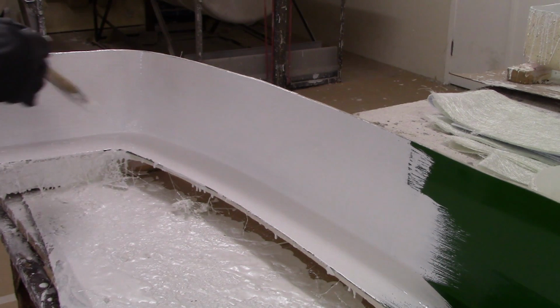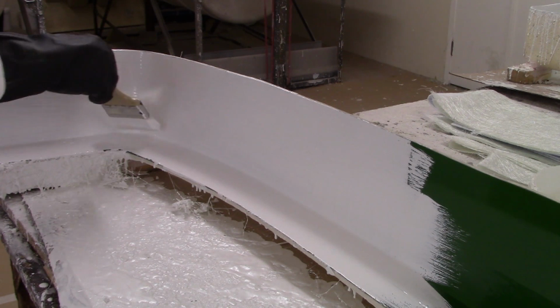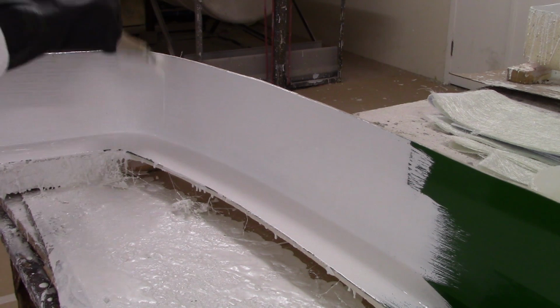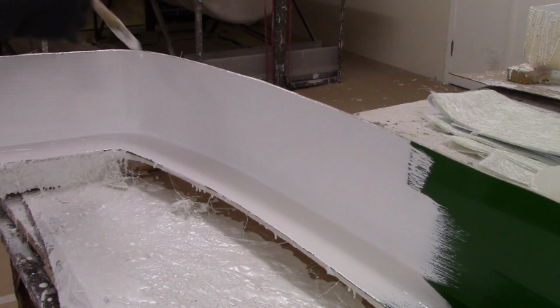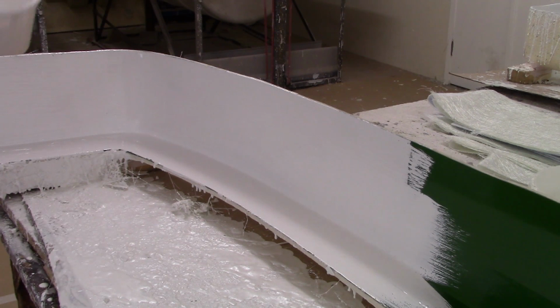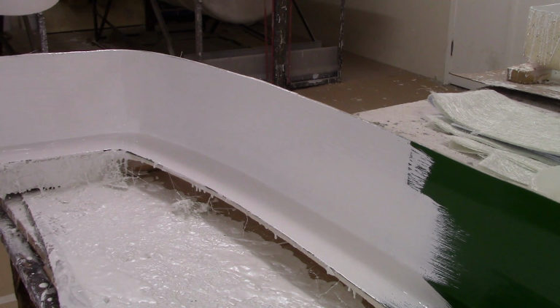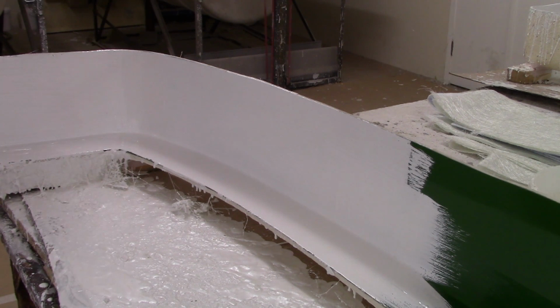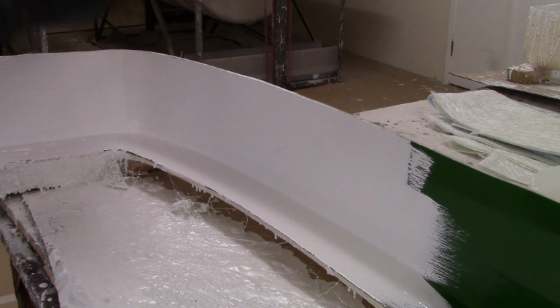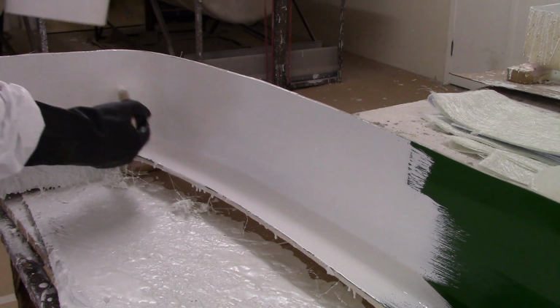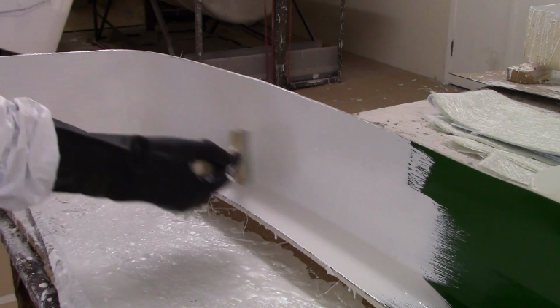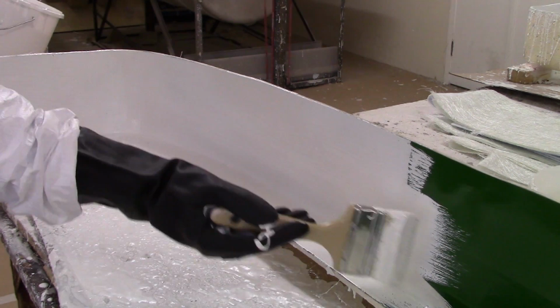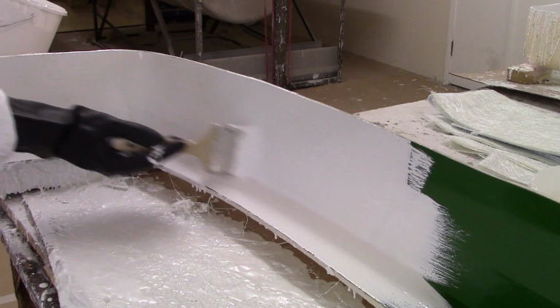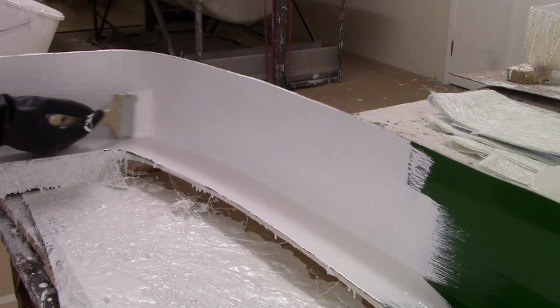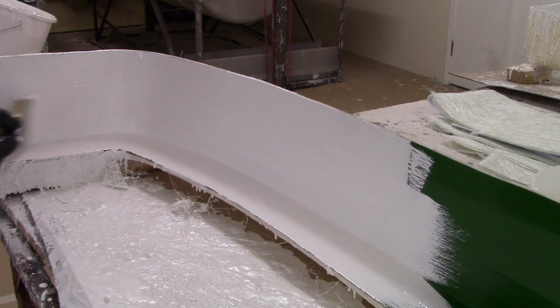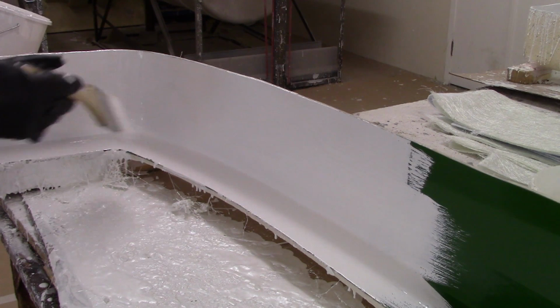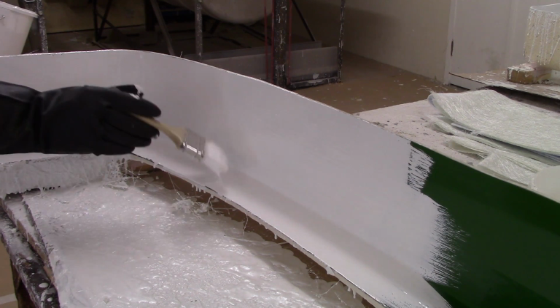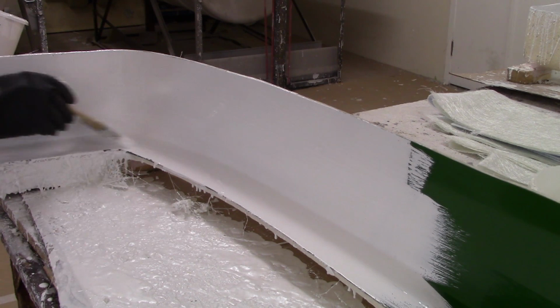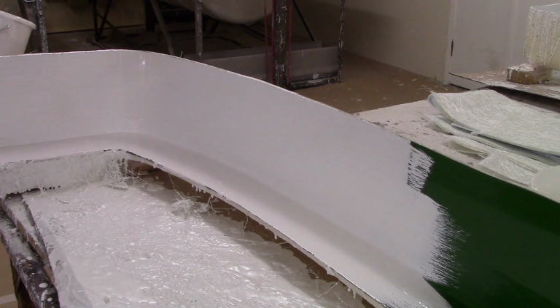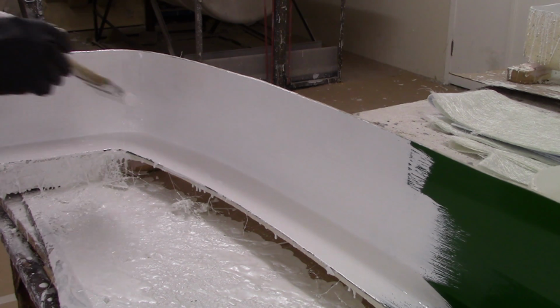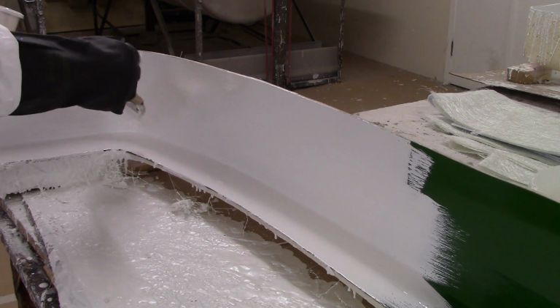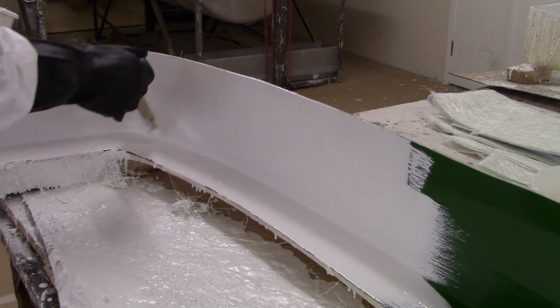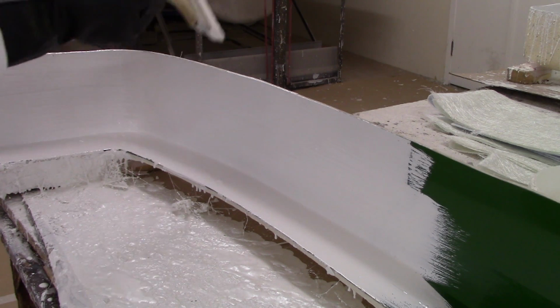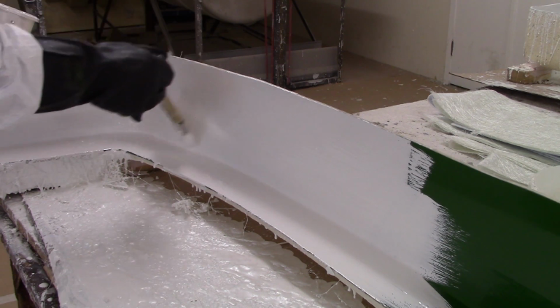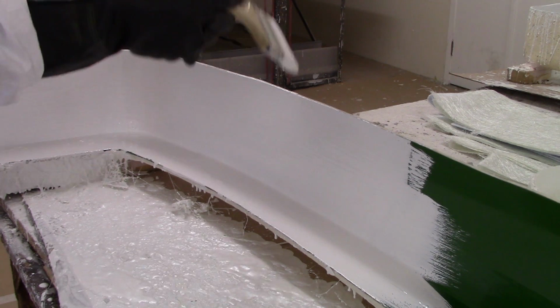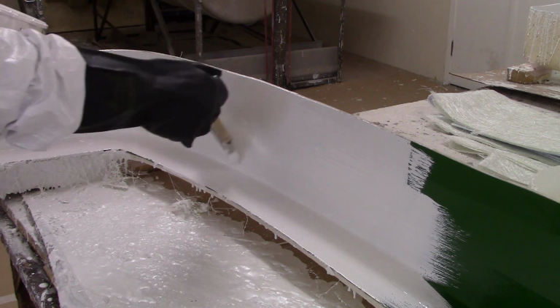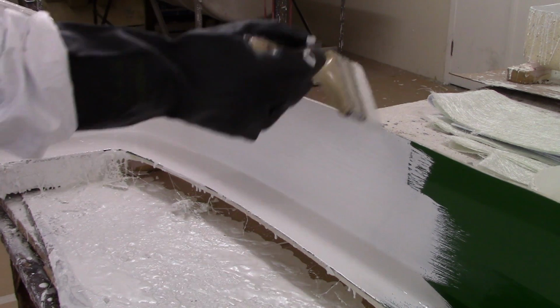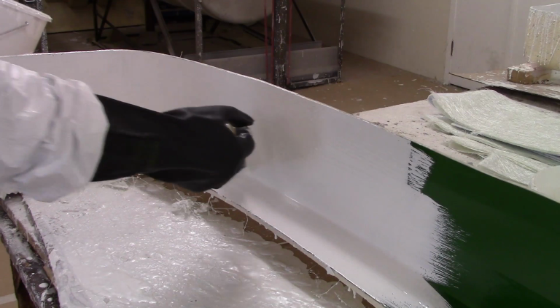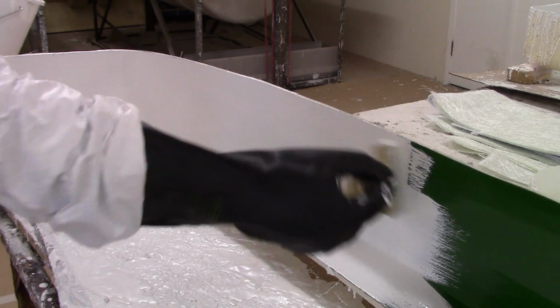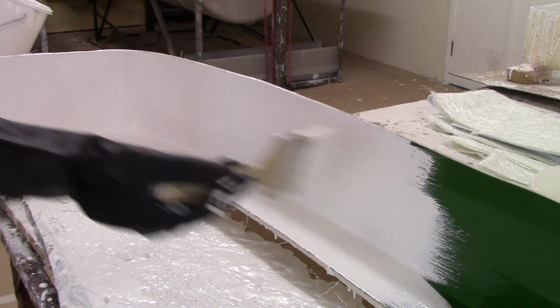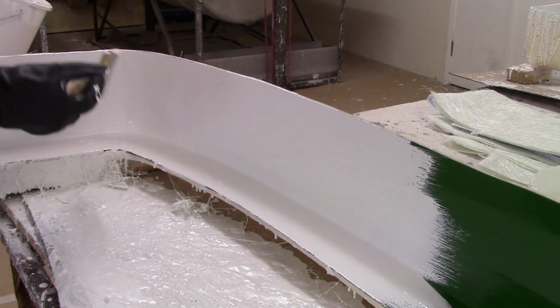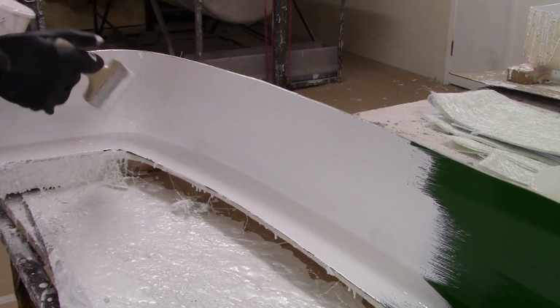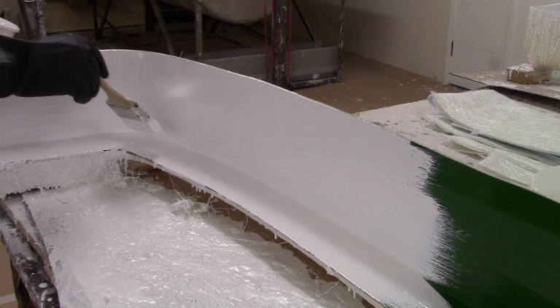As long as you've worked out your ratio correctly, you should have the right thickness of gel coat once you've loaded the mold.